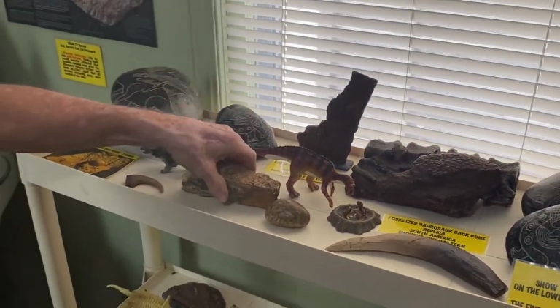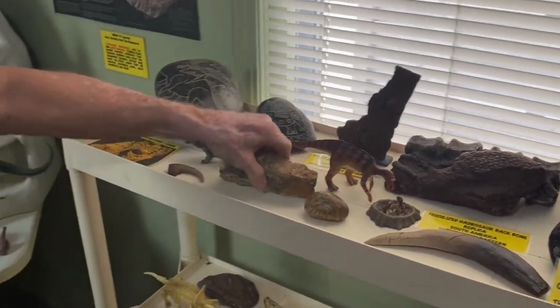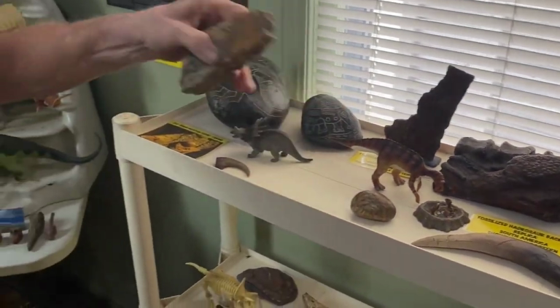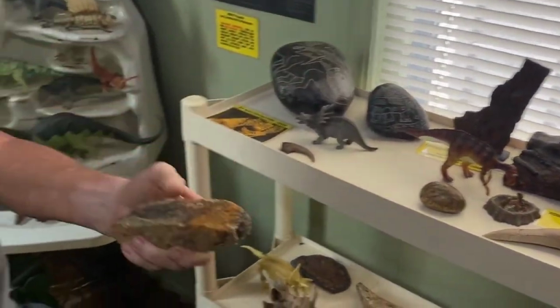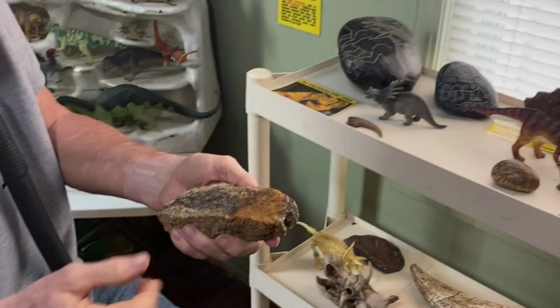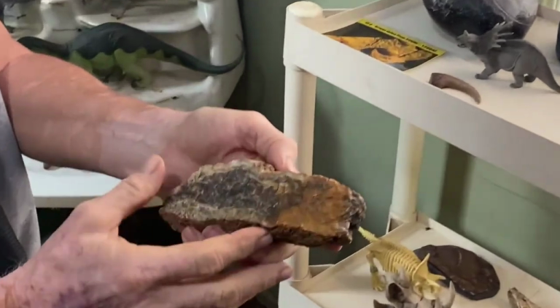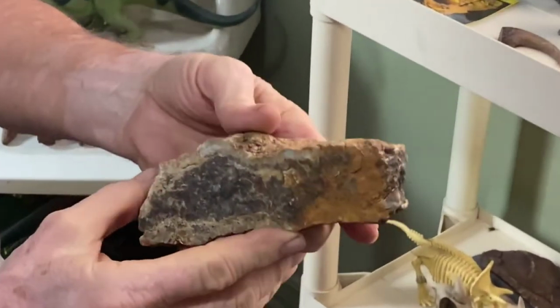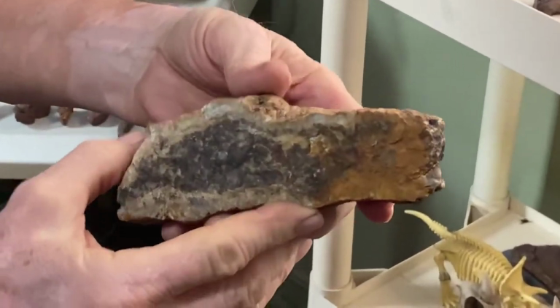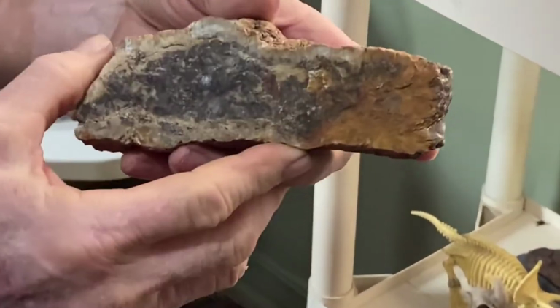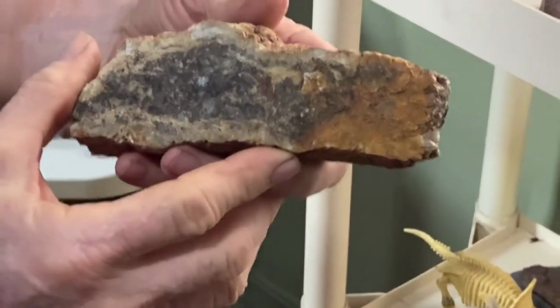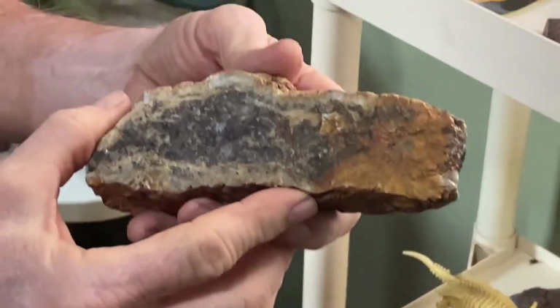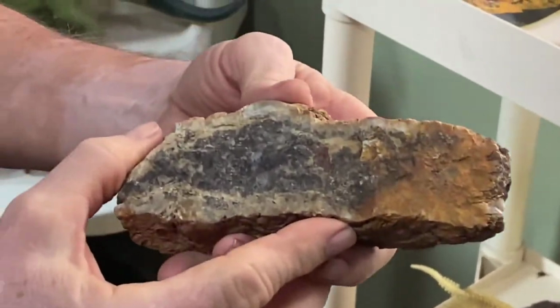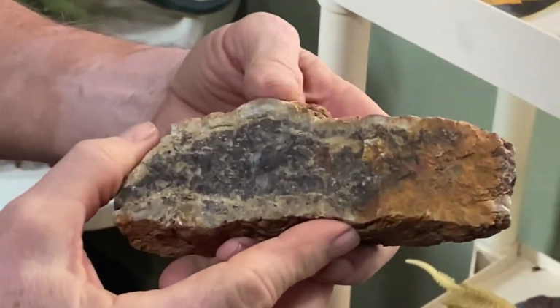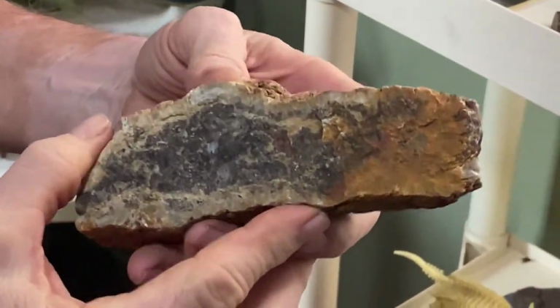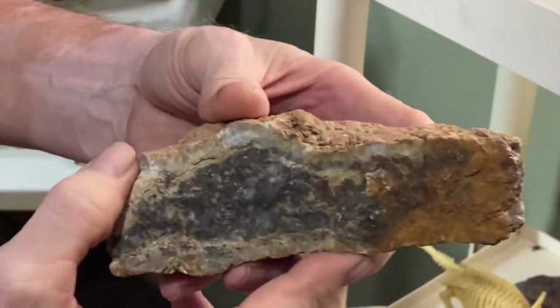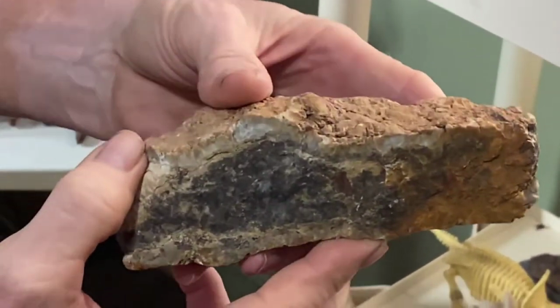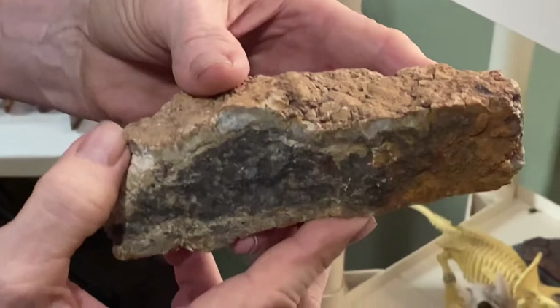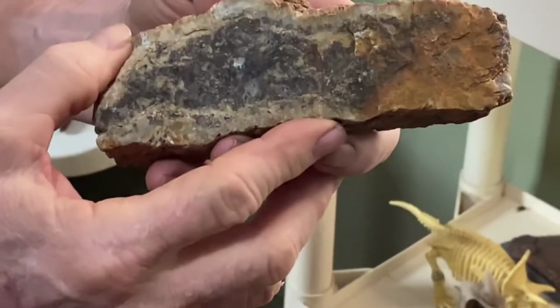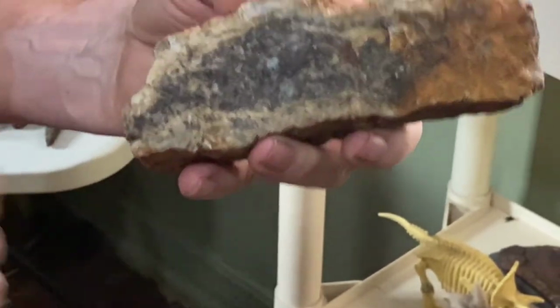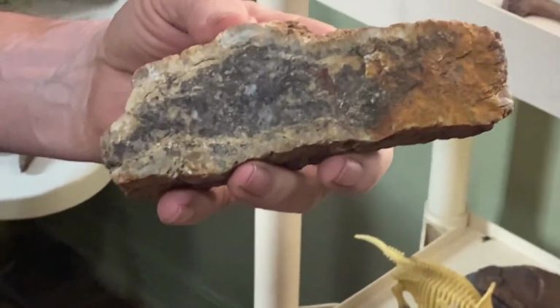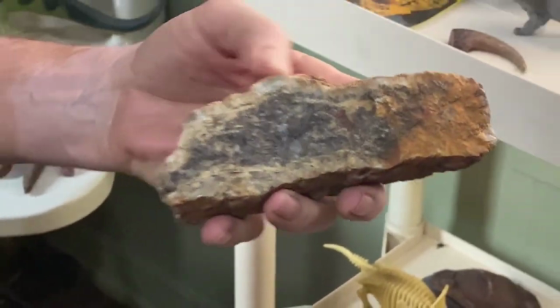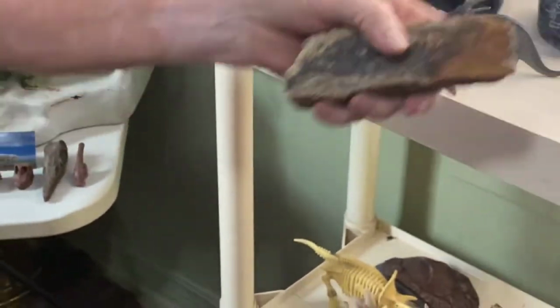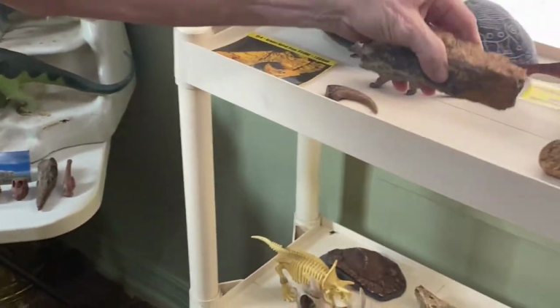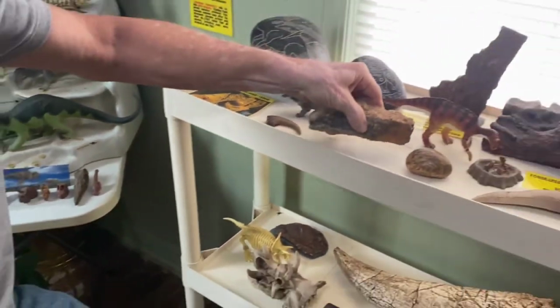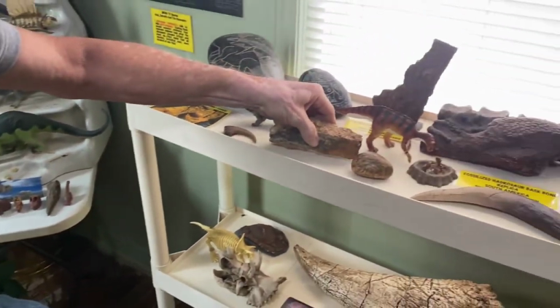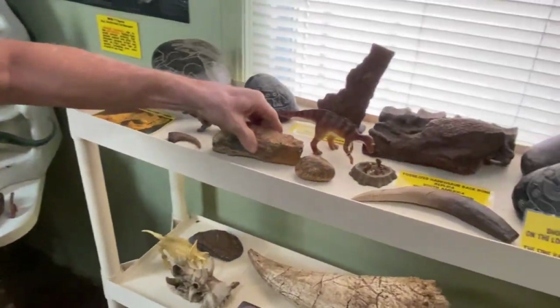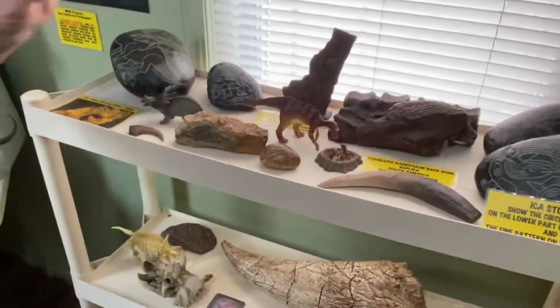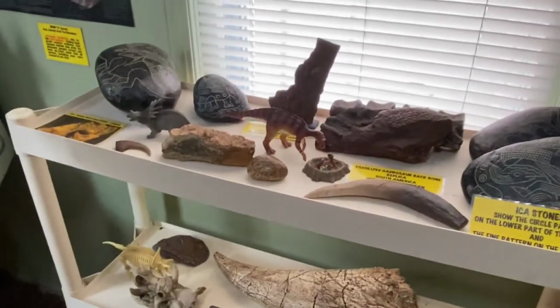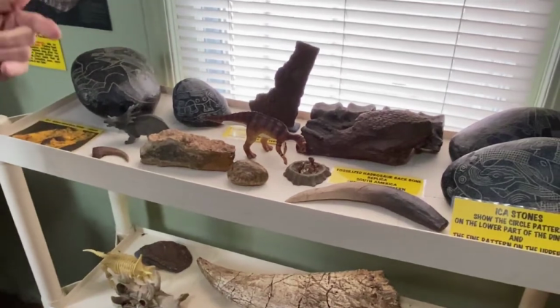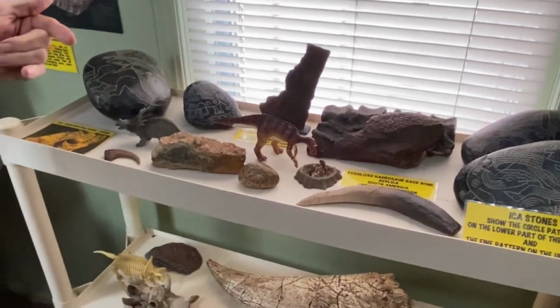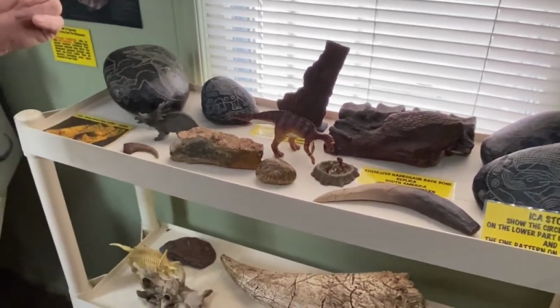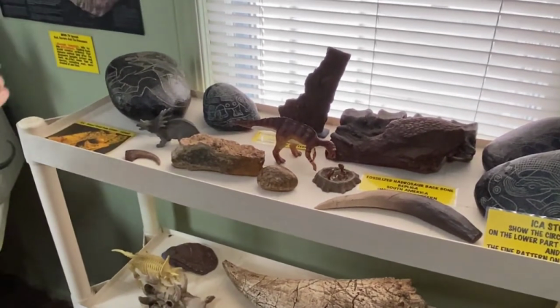And here is a coprolite — a dinosaur coprolite, a partial one — which is fossilized dinosaur poop.